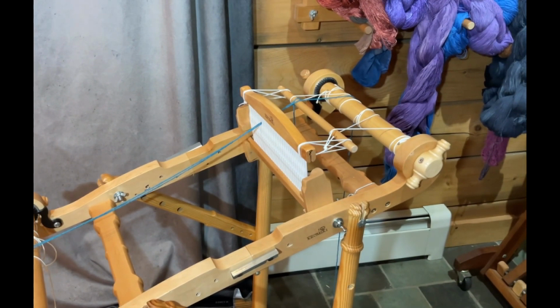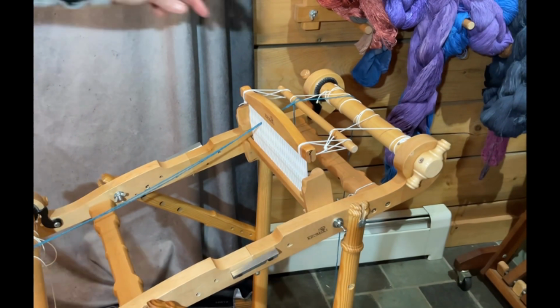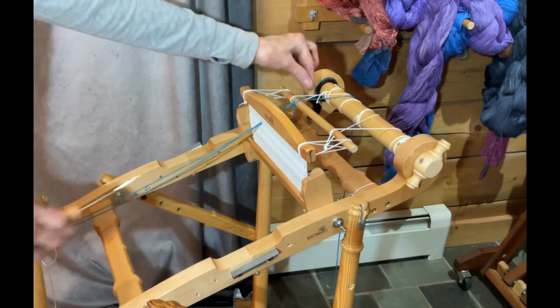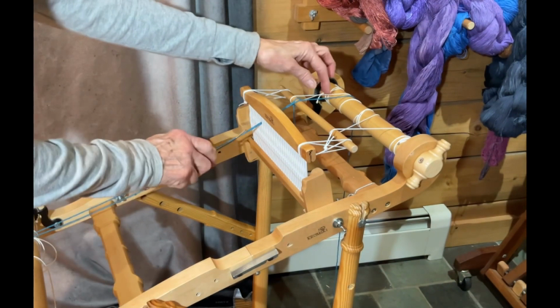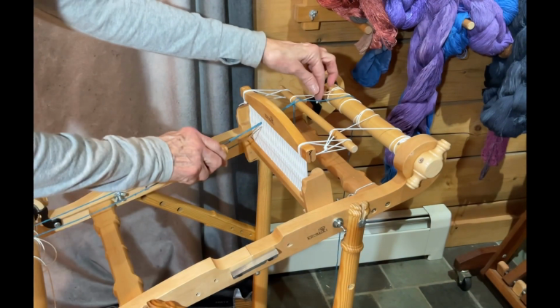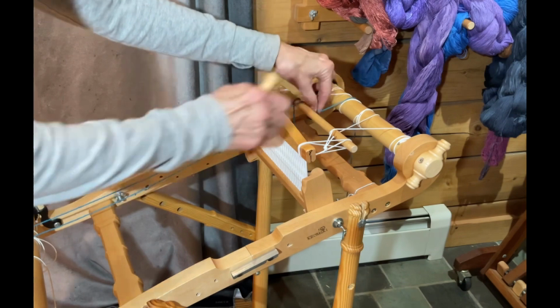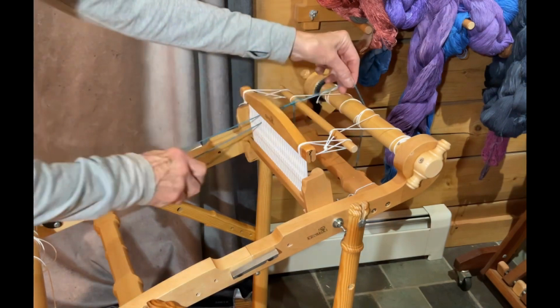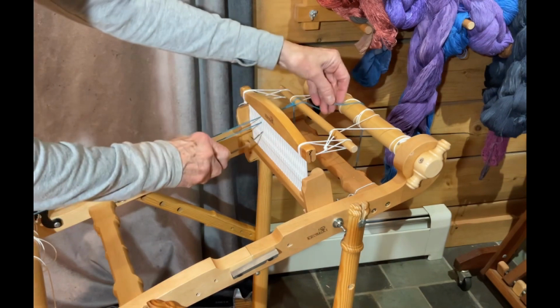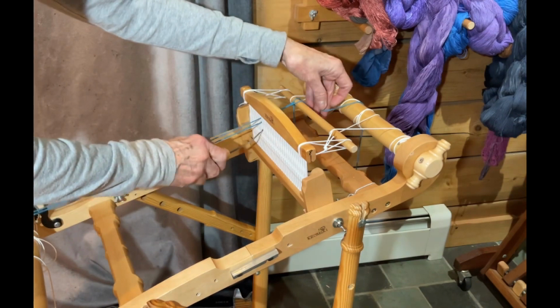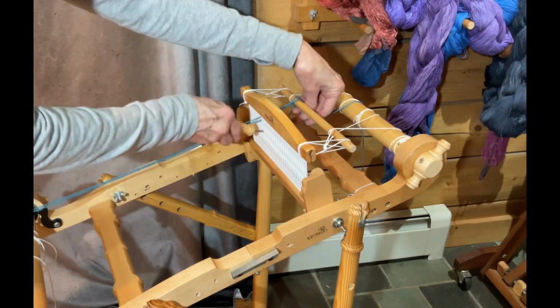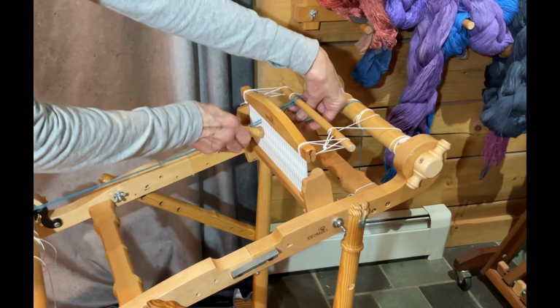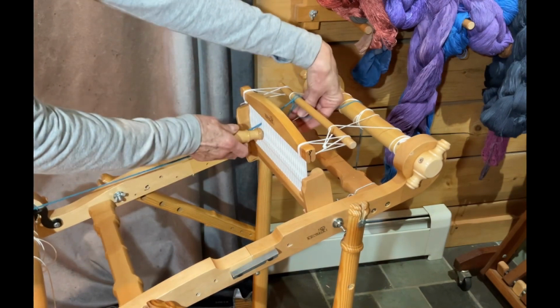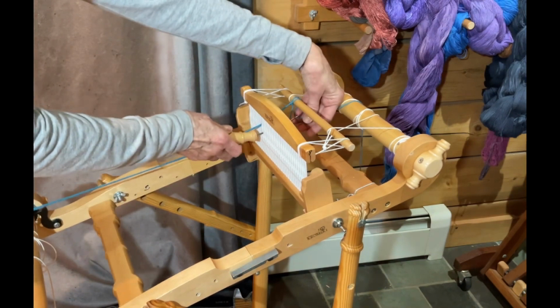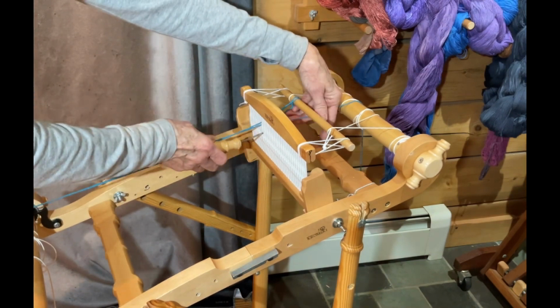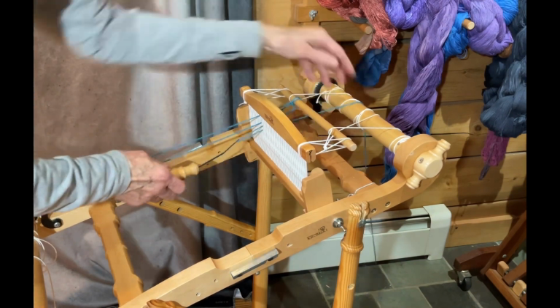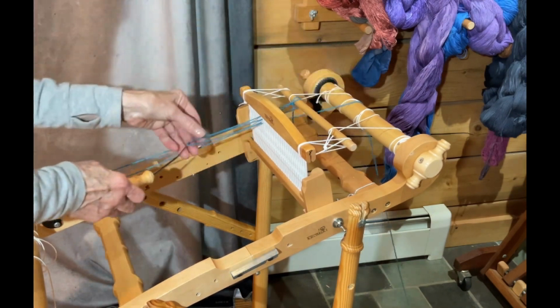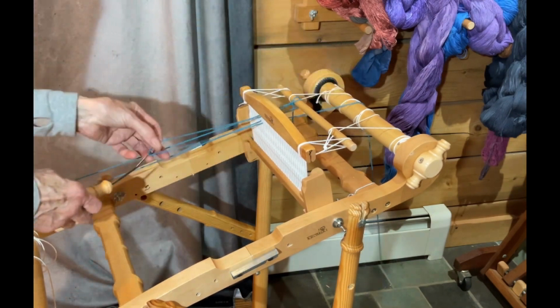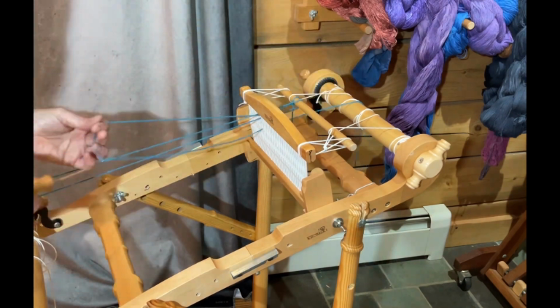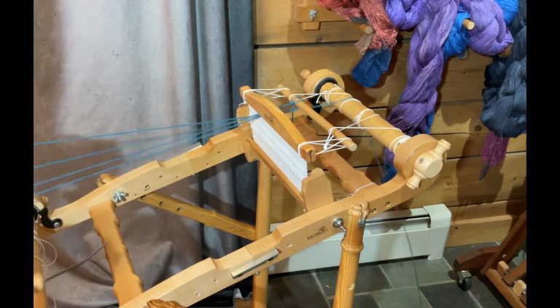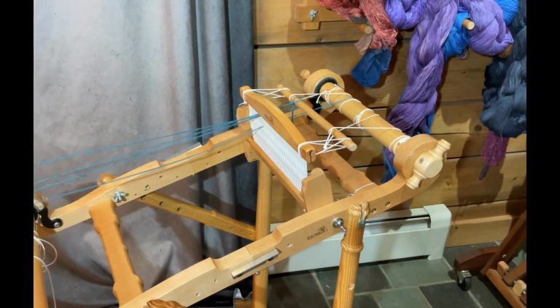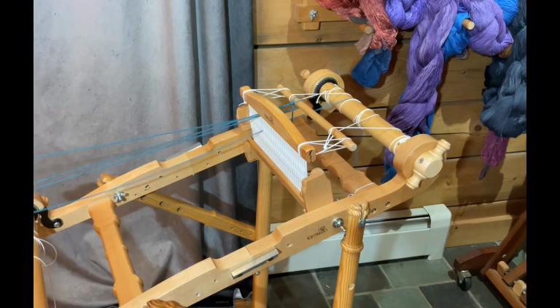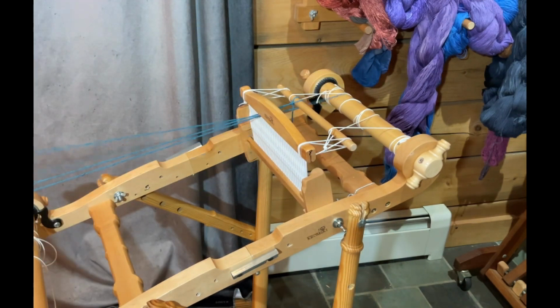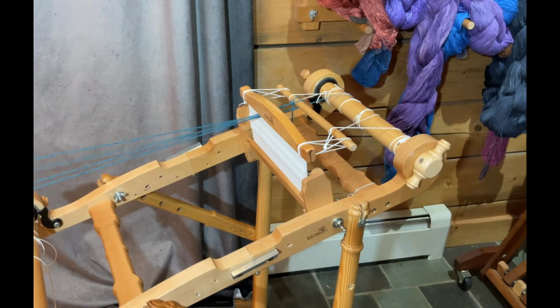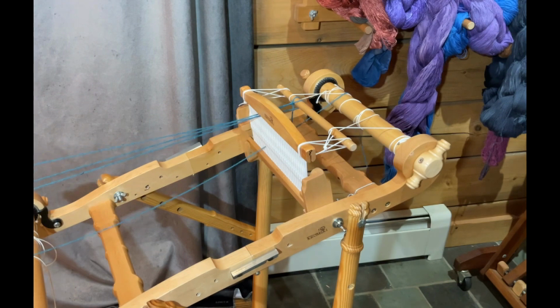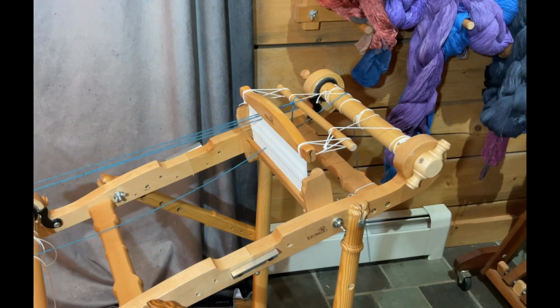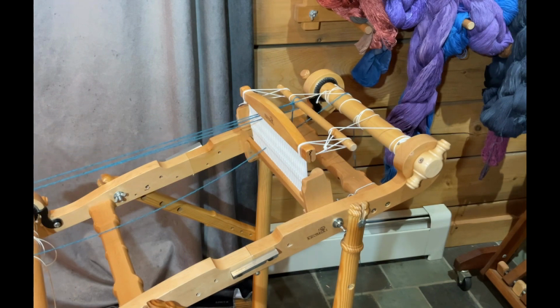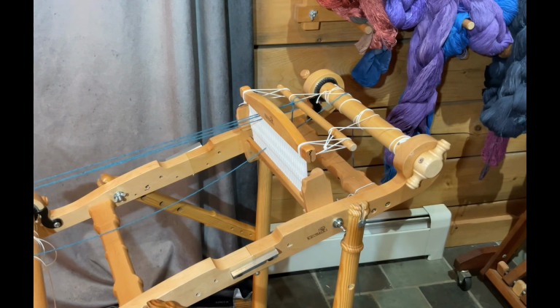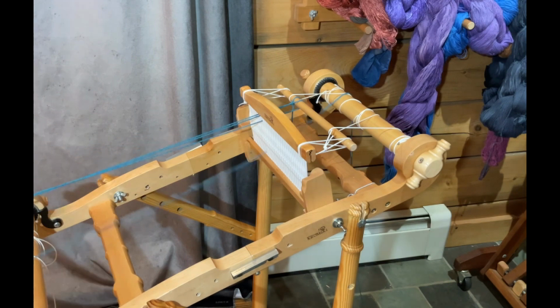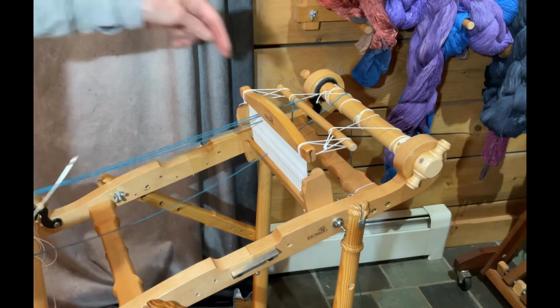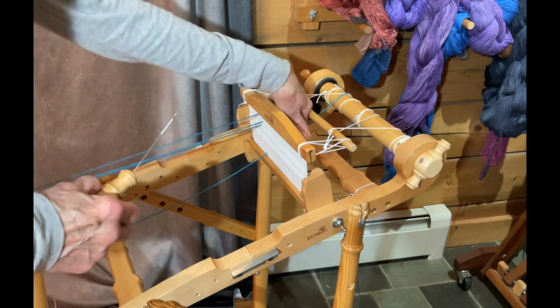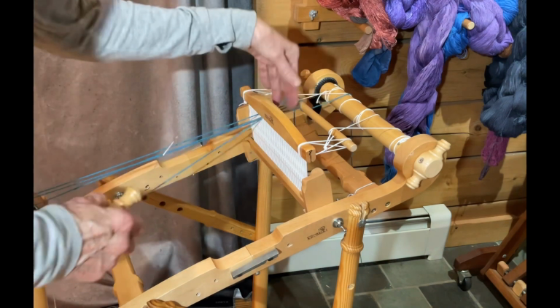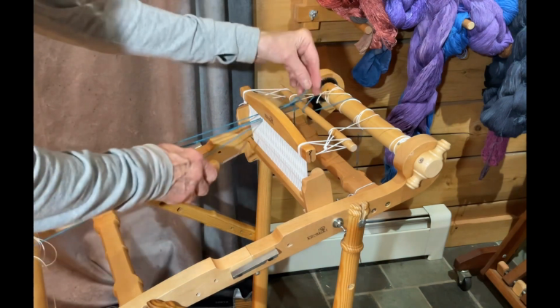So we're going to make sure that it's around. I'm going to take the slot and make sure as I take it through it's going to wrap around that back rod and bring it through, and I'm going to tighten it just a little bit. Bring it through there. I'm going to do another one and then we'll go and see what we're doing.